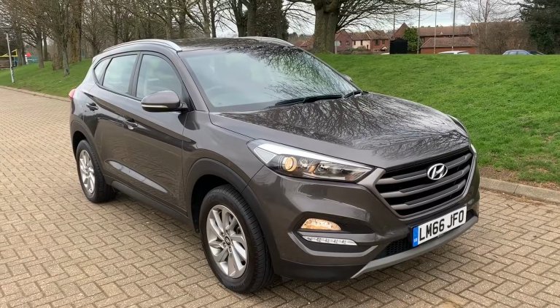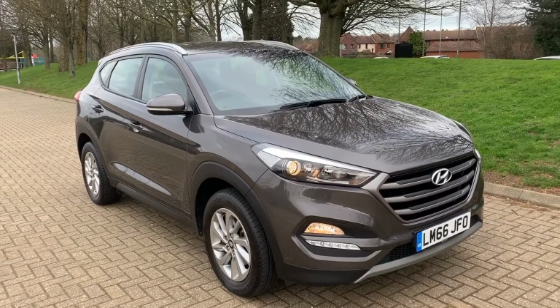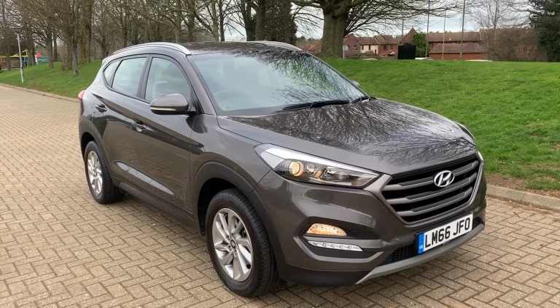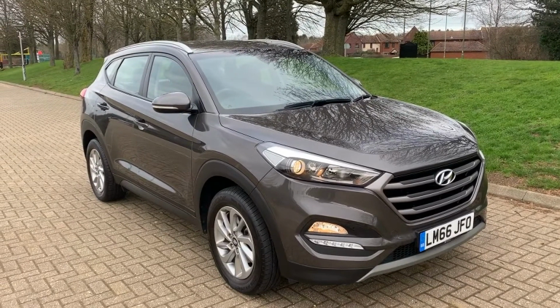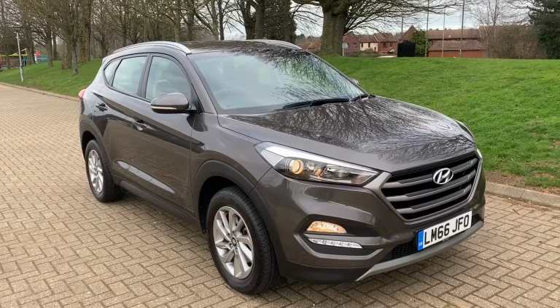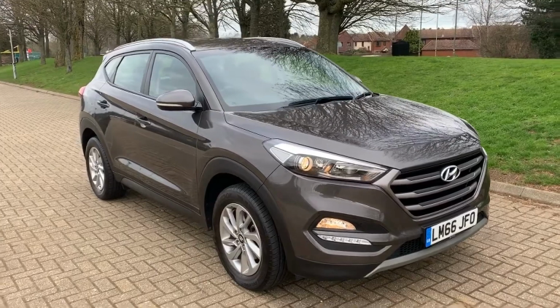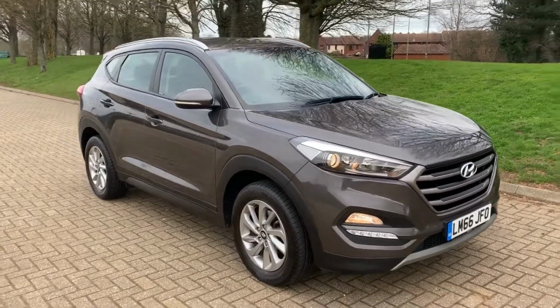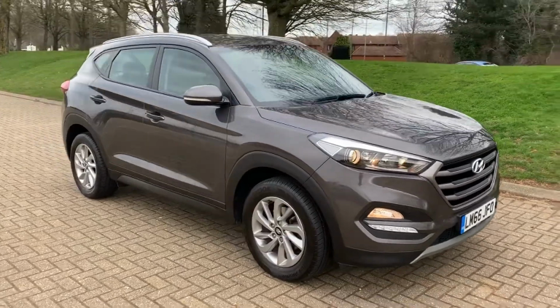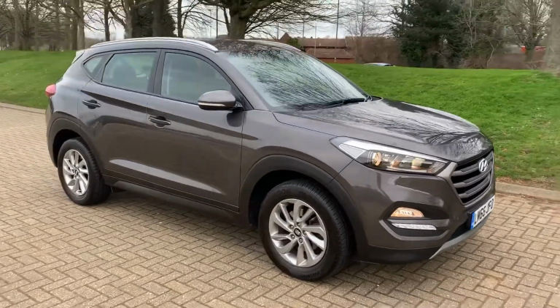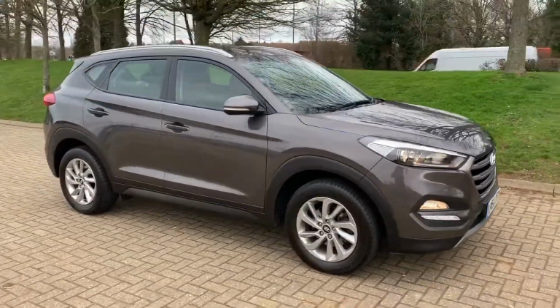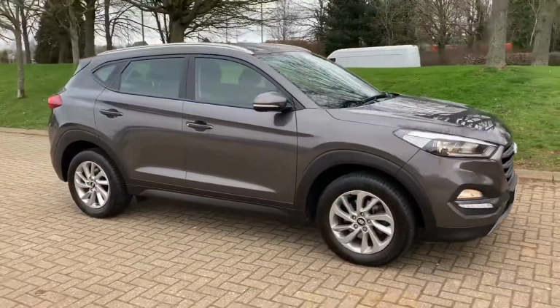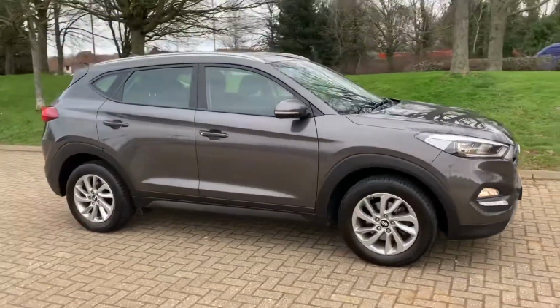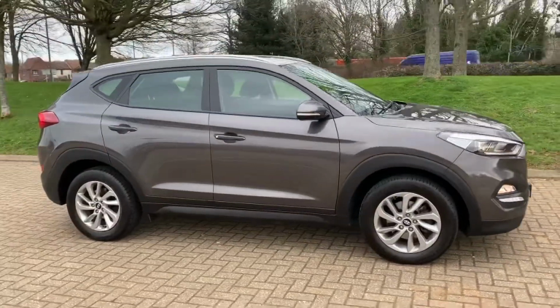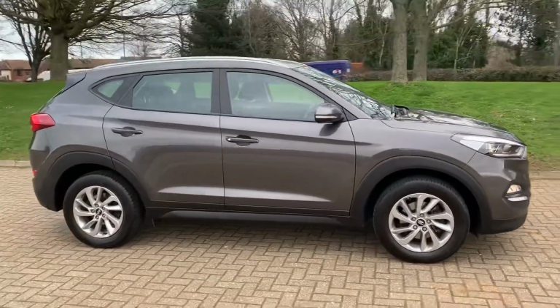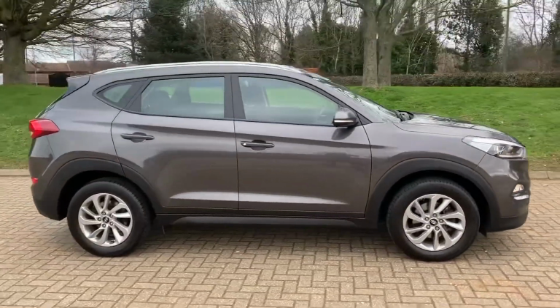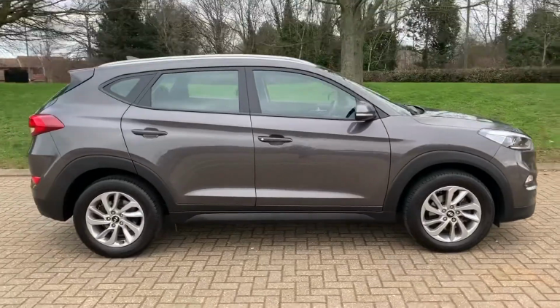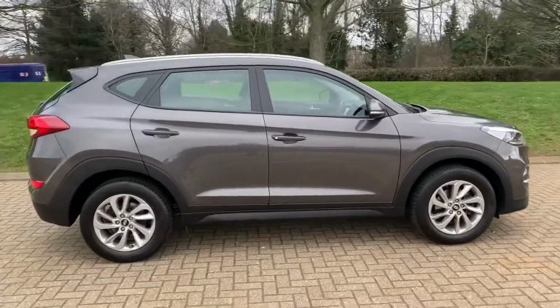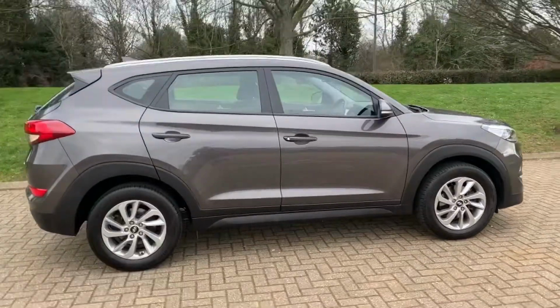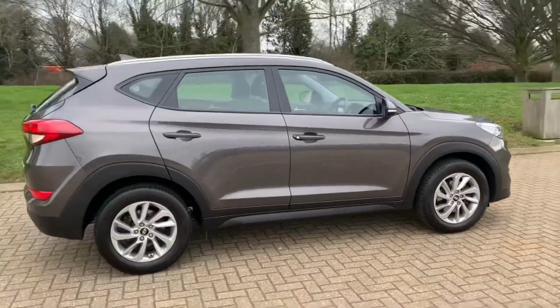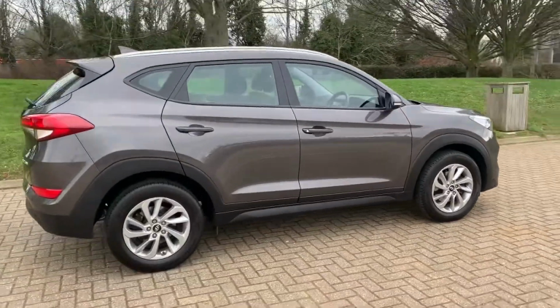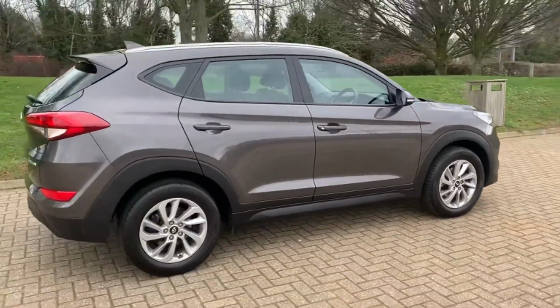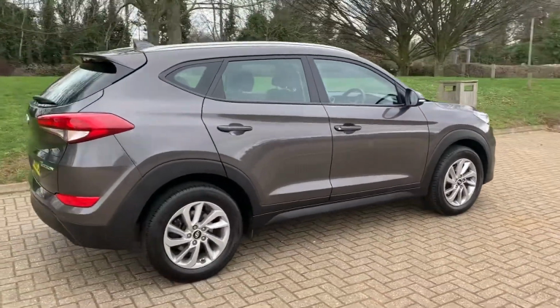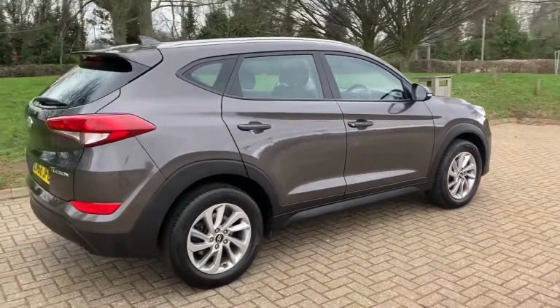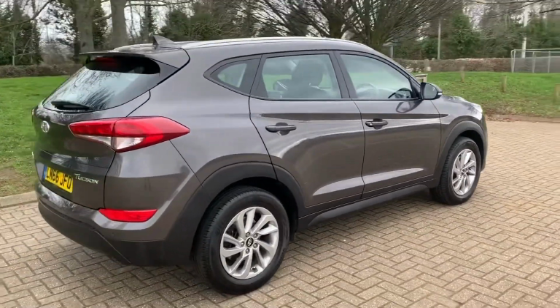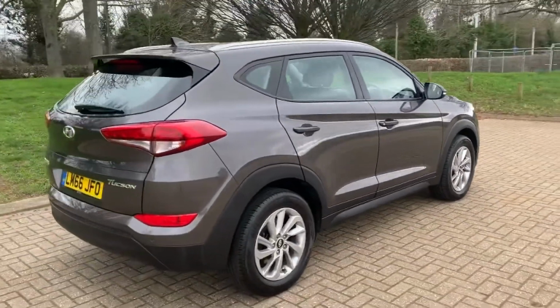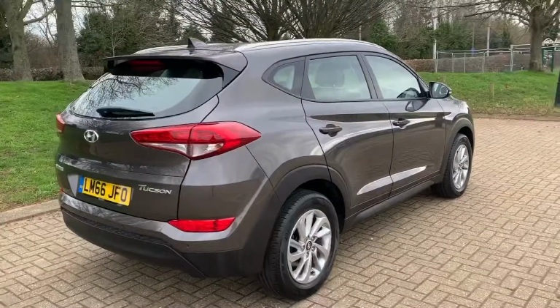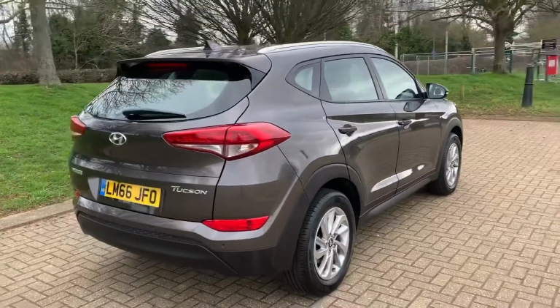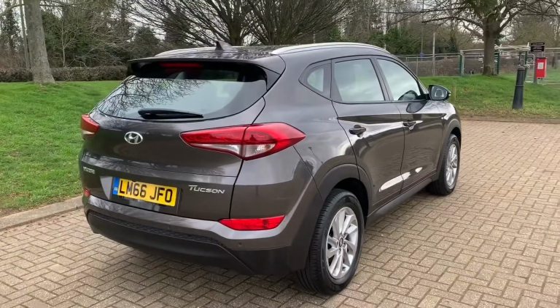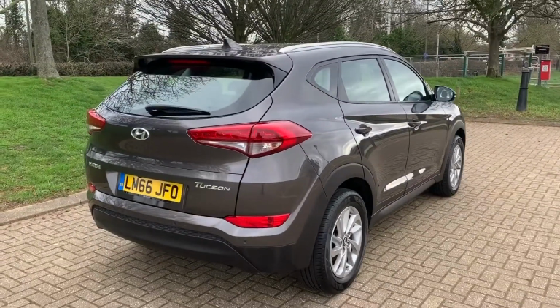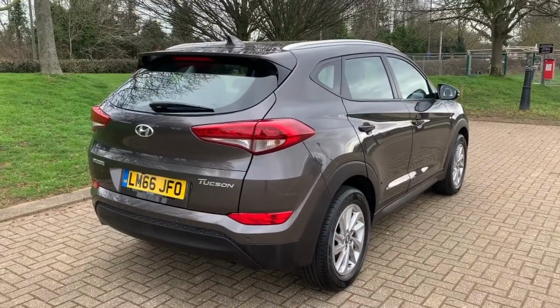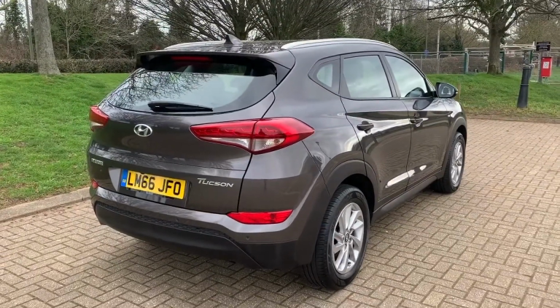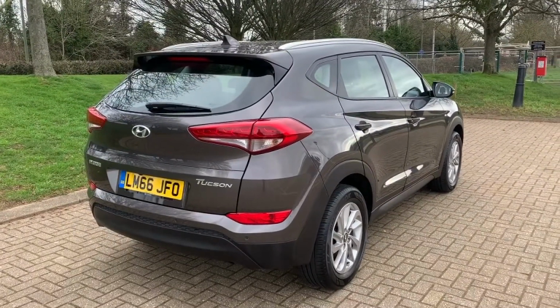So here we have the Hyundai Tucson on the 66 plate. I'm going to start off by showing you around the outside of the car and then we'll hop in and run through some controls on the inside. From the outside you can see it's a five-door car with alloy wheels. Let's start off inside the boot and then work our way around the rest of the car from there.